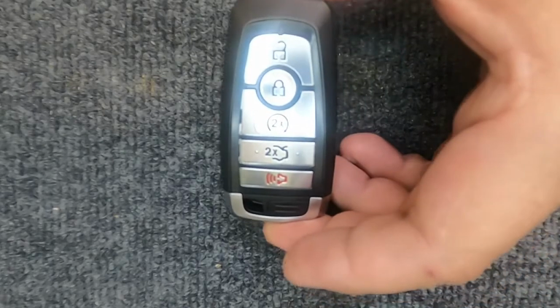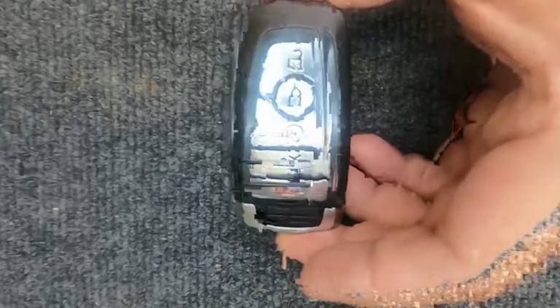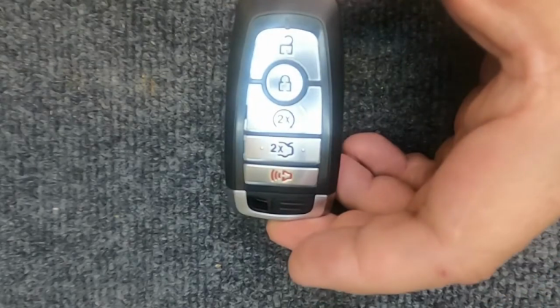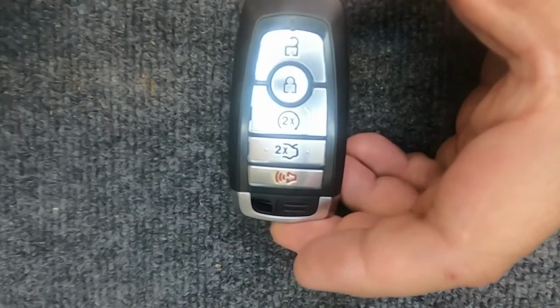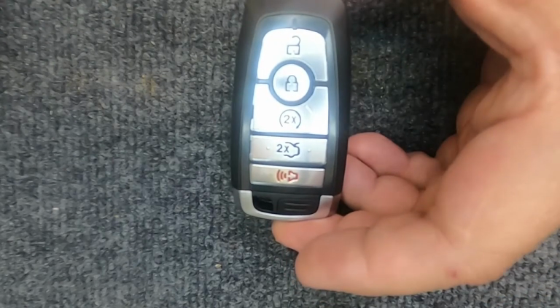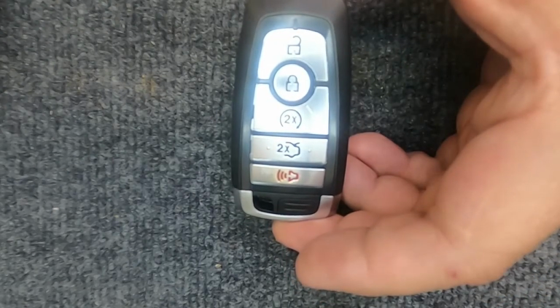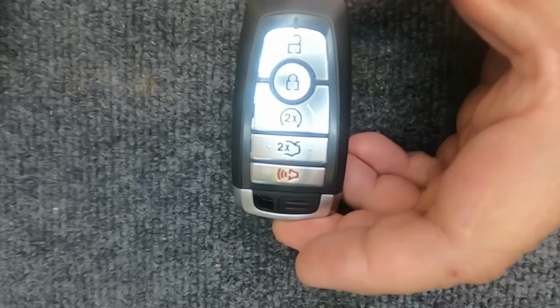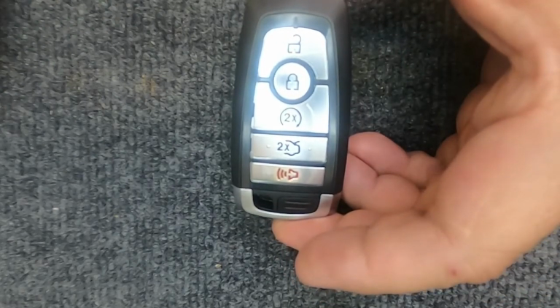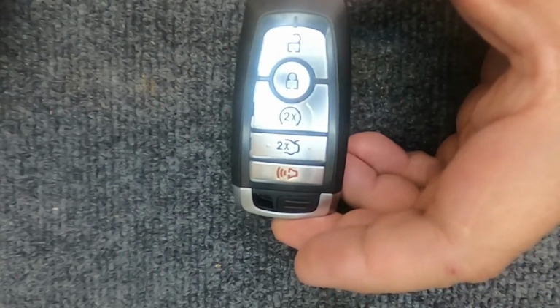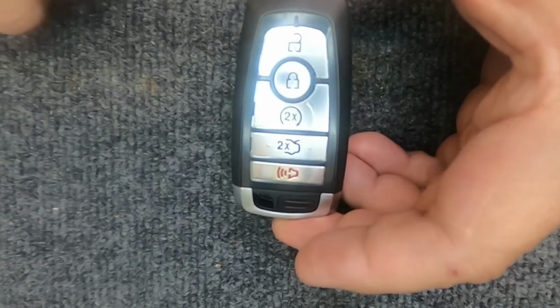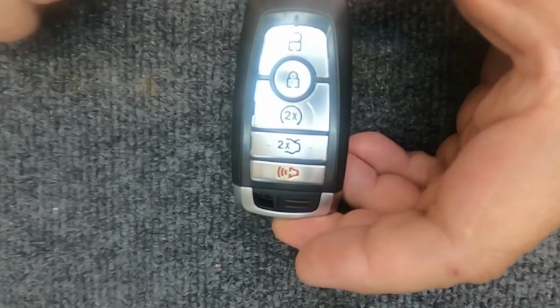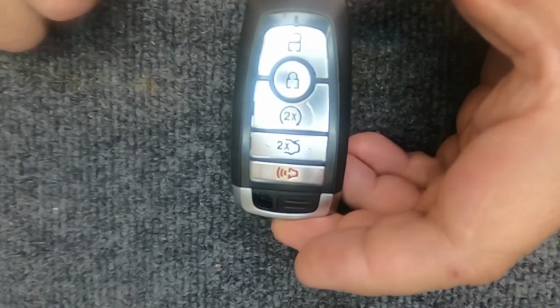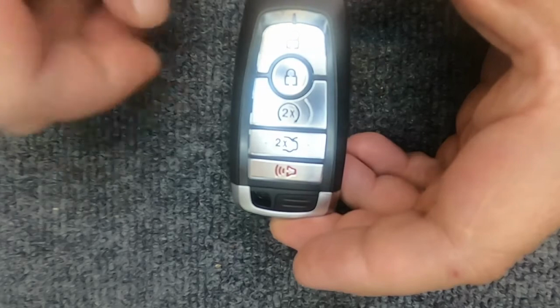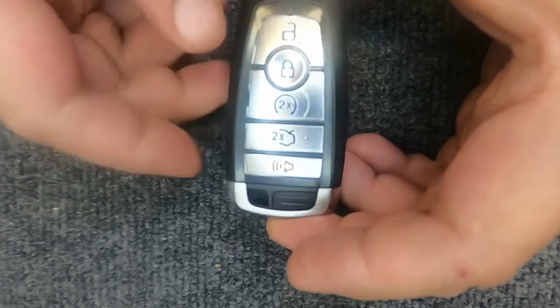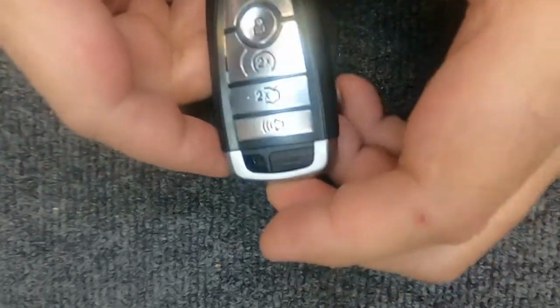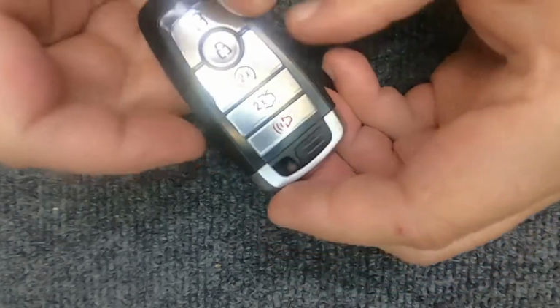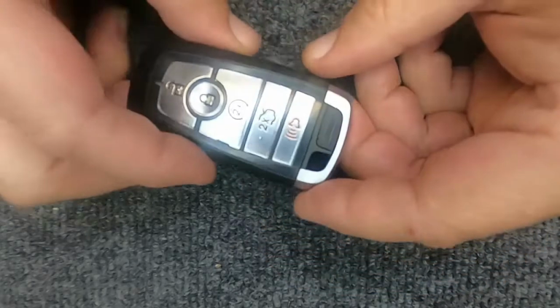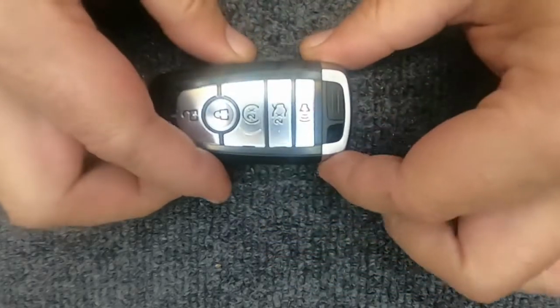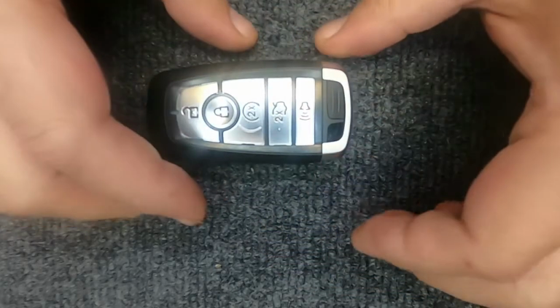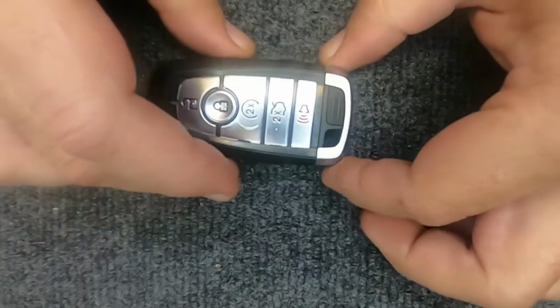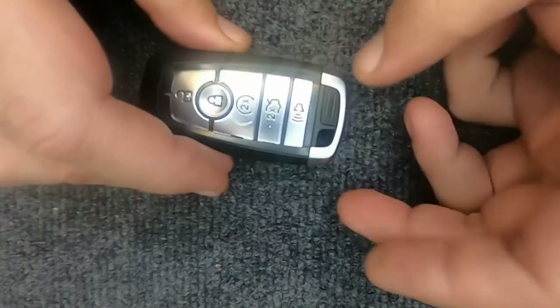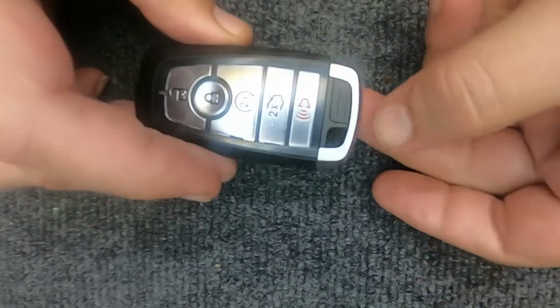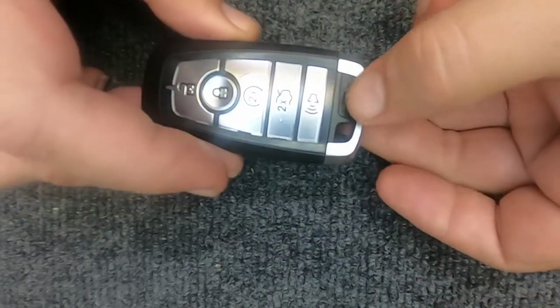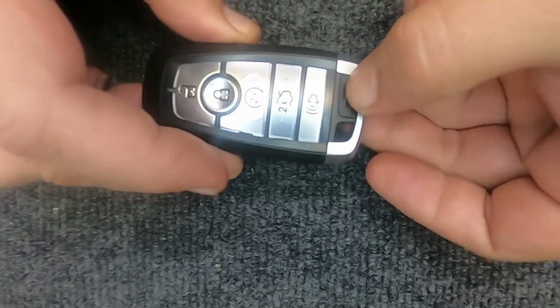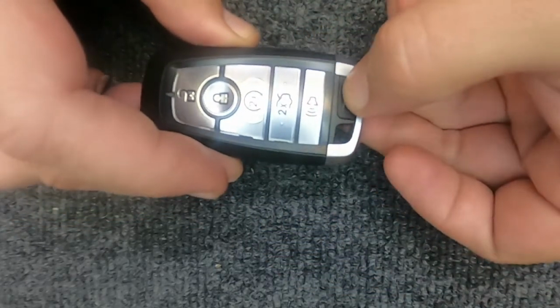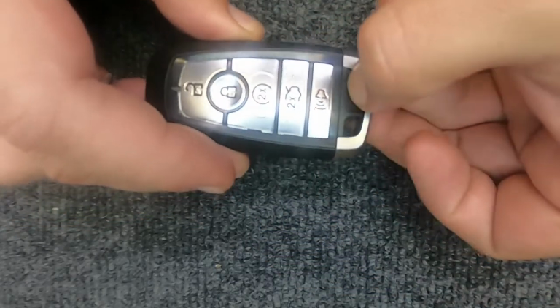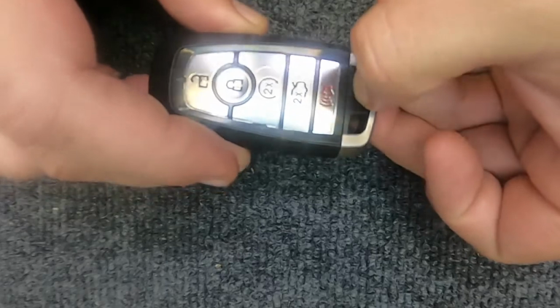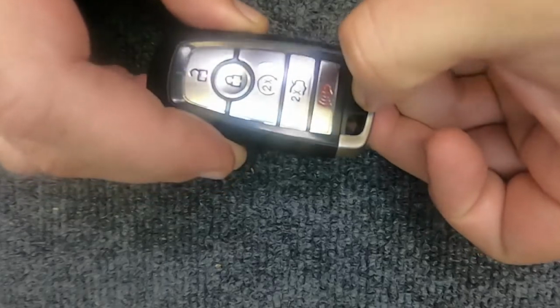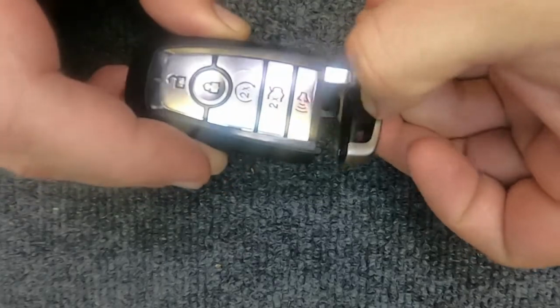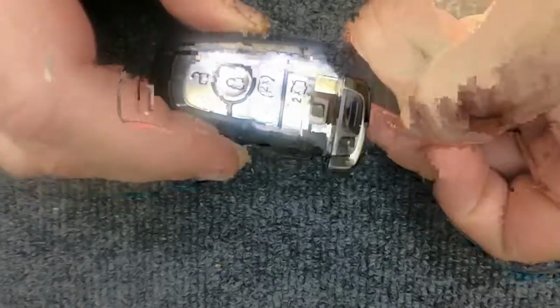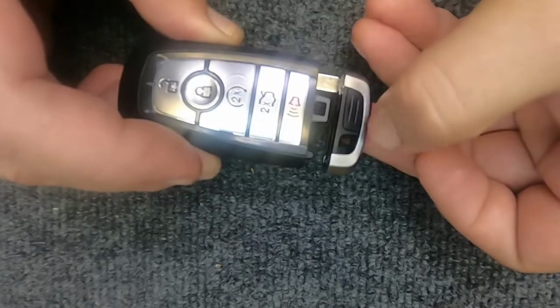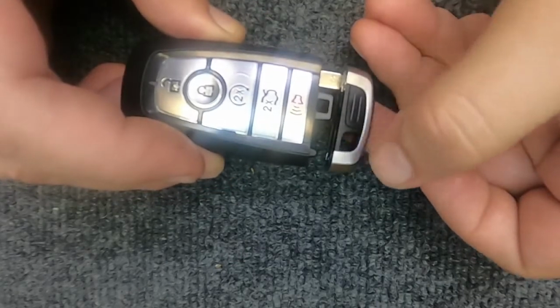Hey, it's Iron Locksmith here. We're going to change the battery on your five-button smart key remote. All you need to do is right here at the bottom — go ahead and hit your release.